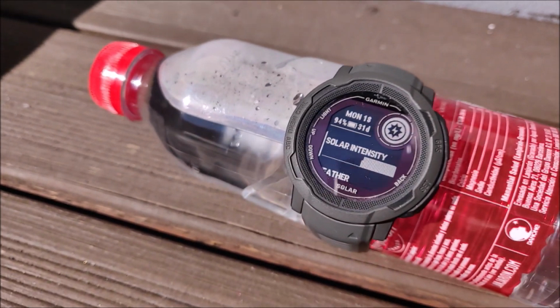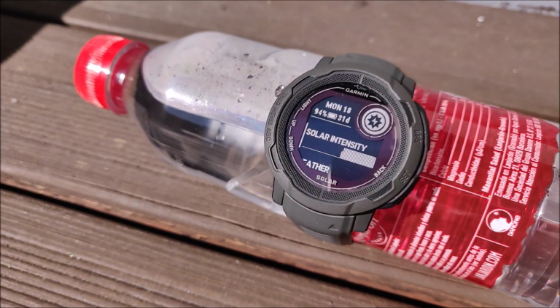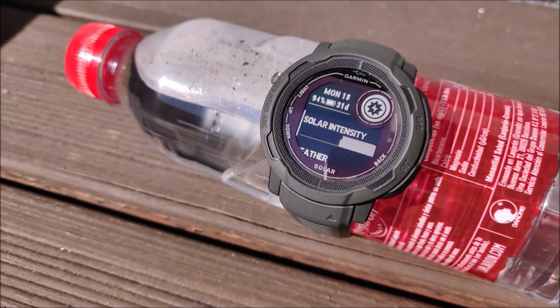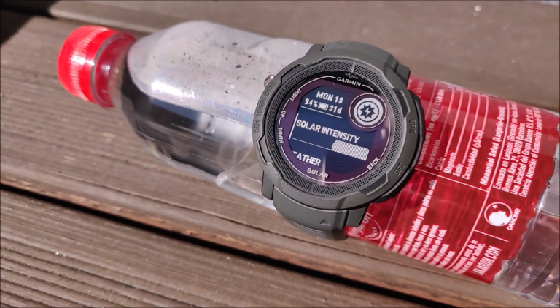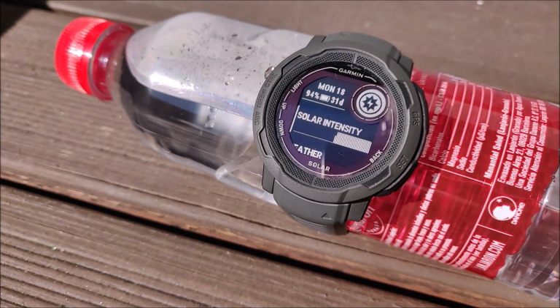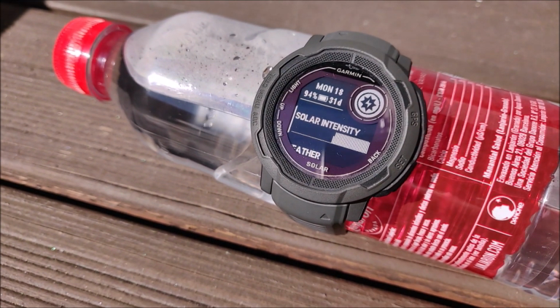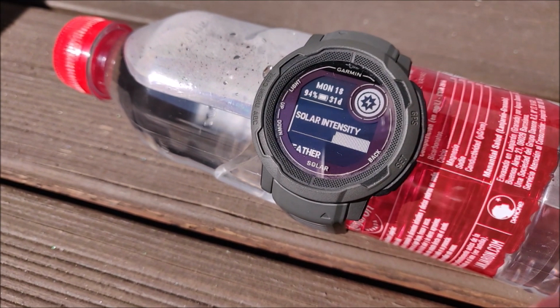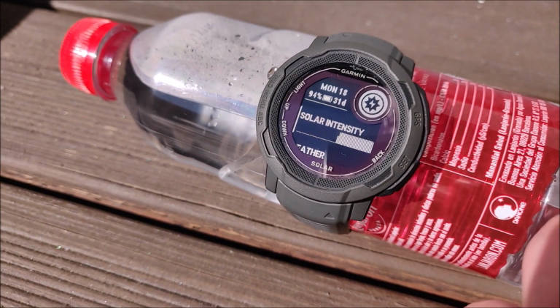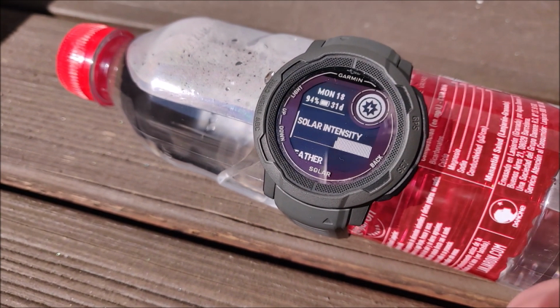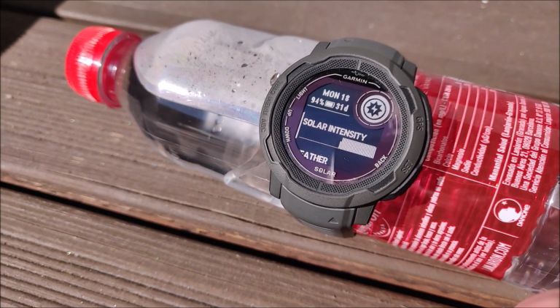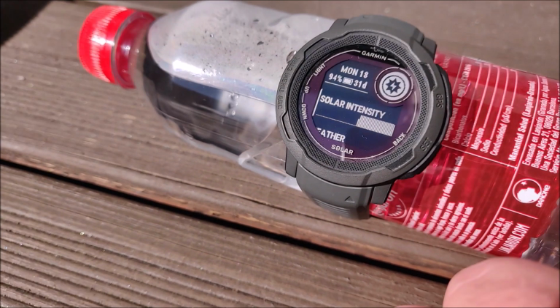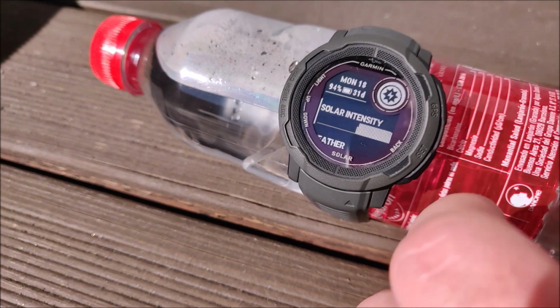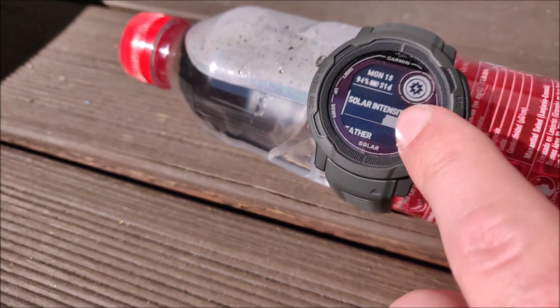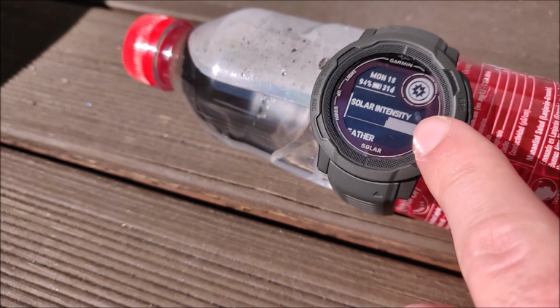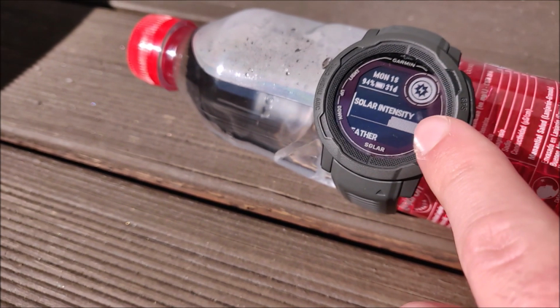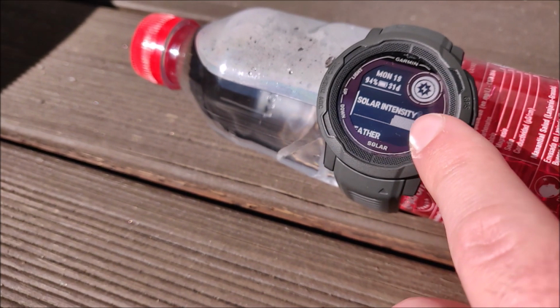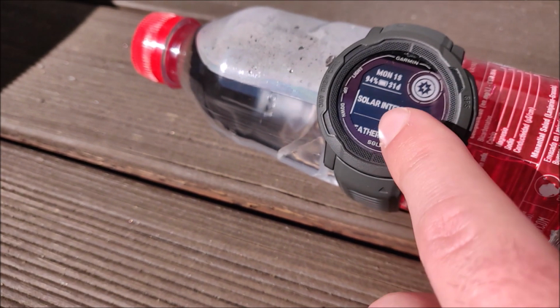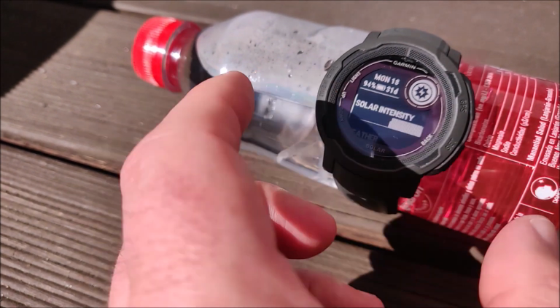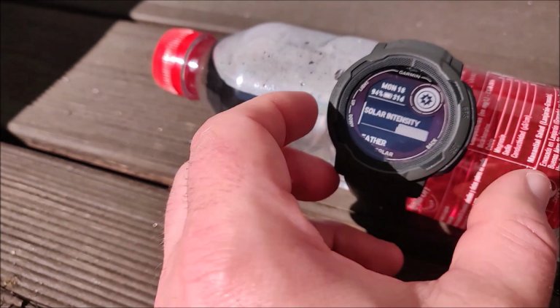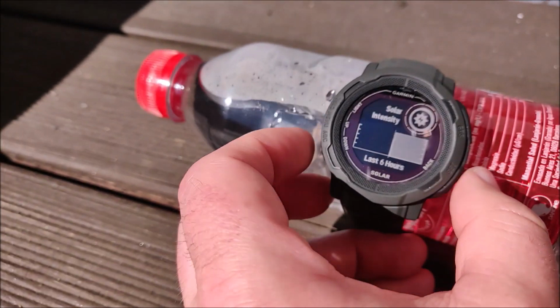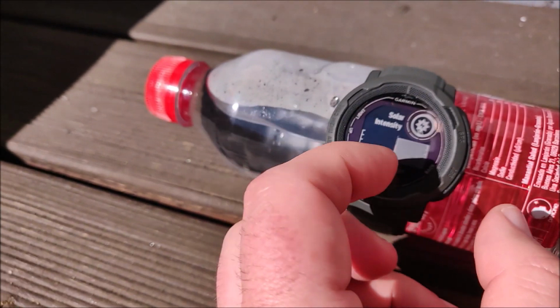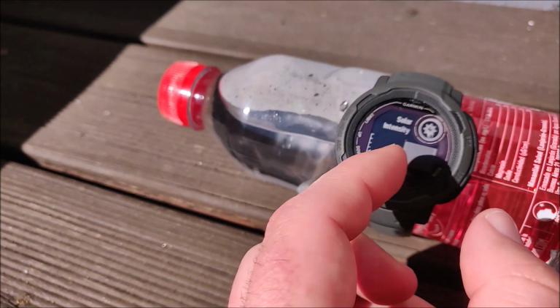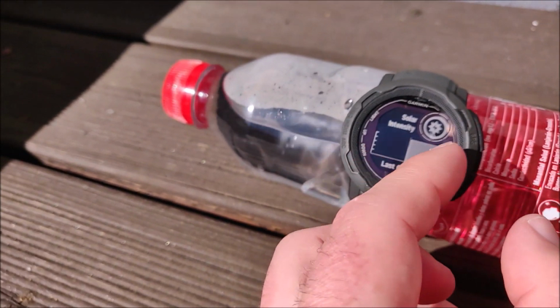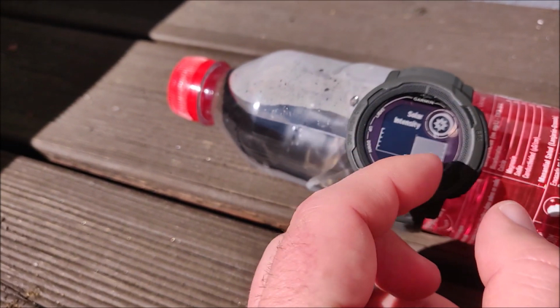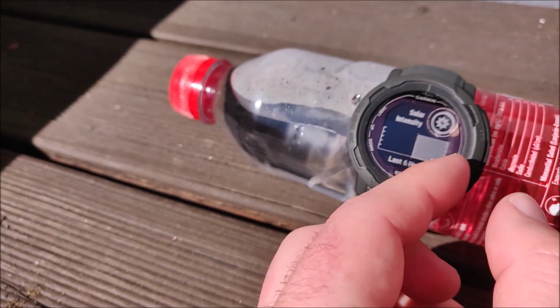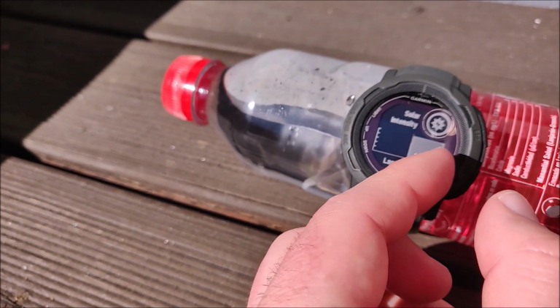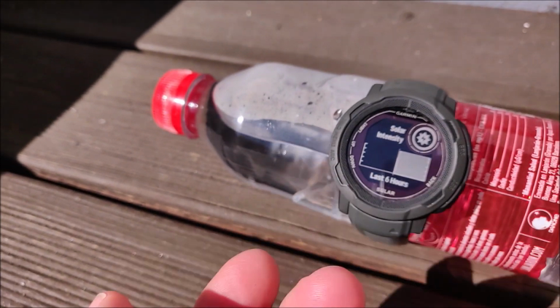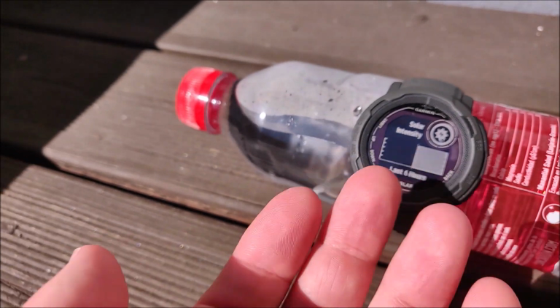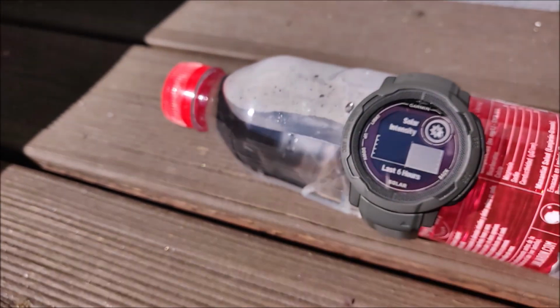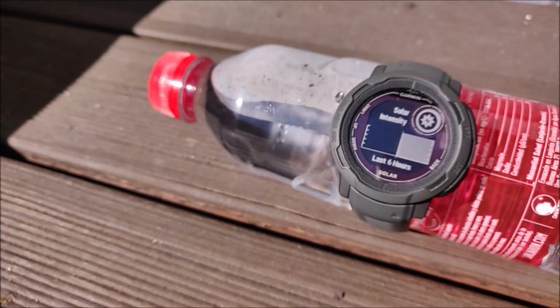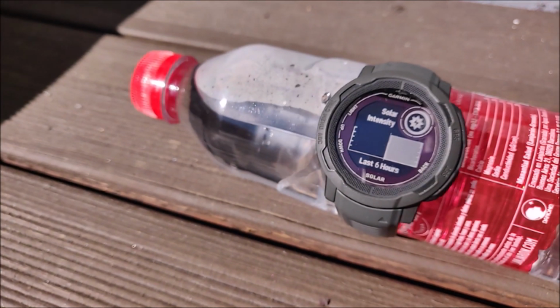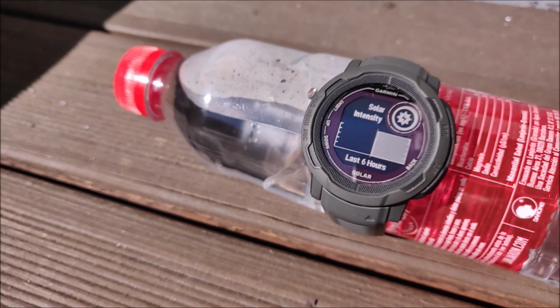So that's five days more of battery life. Solar intensity has been very good — it looks like it's maxed out on this scale.